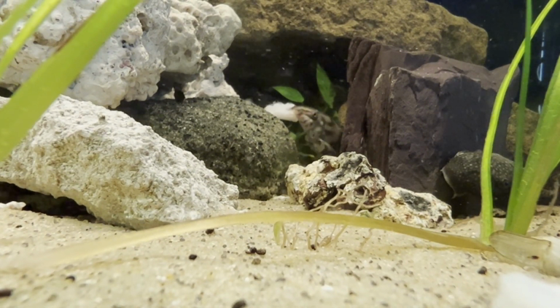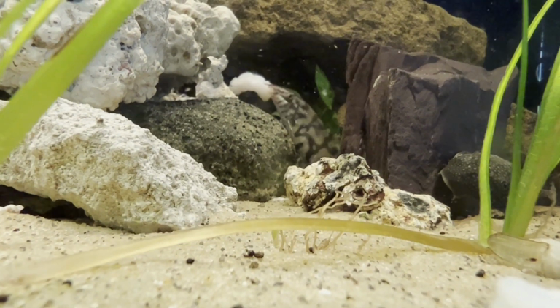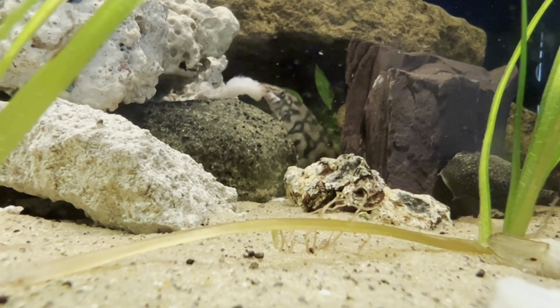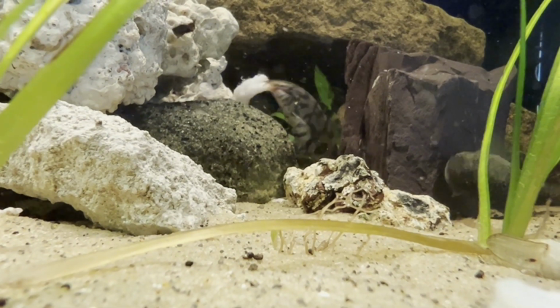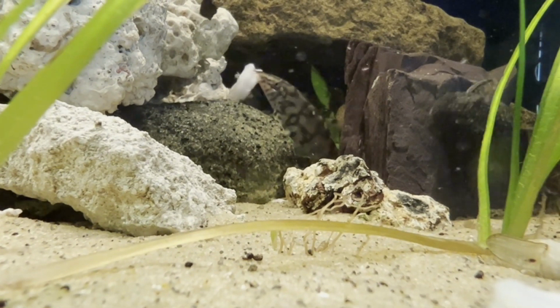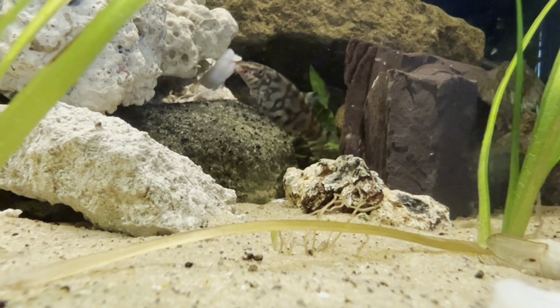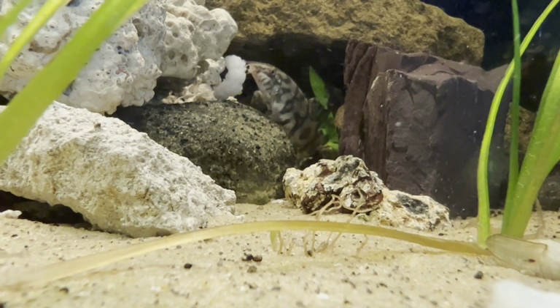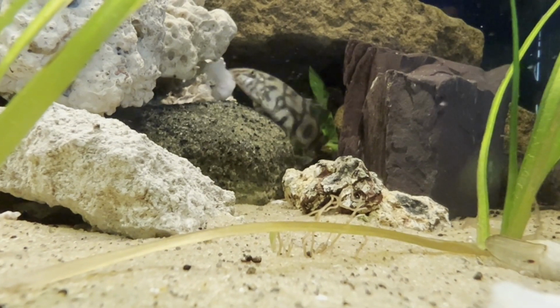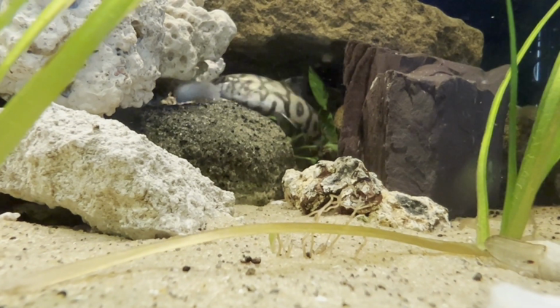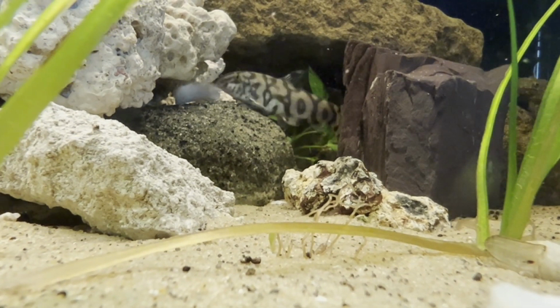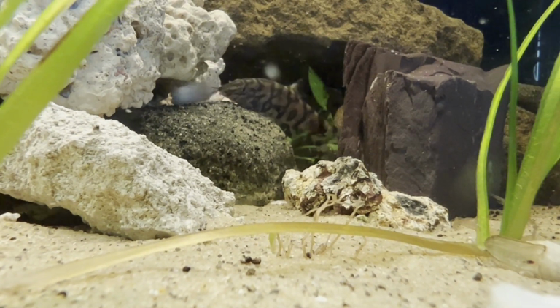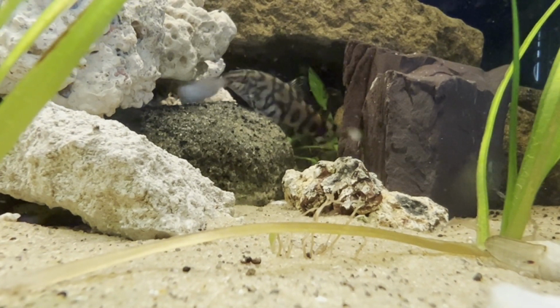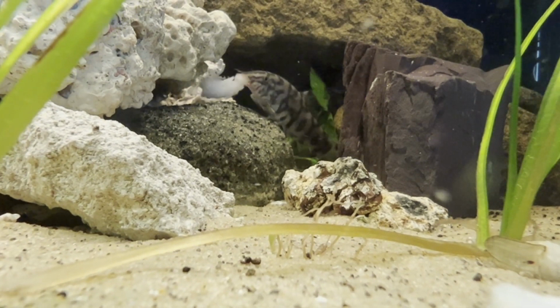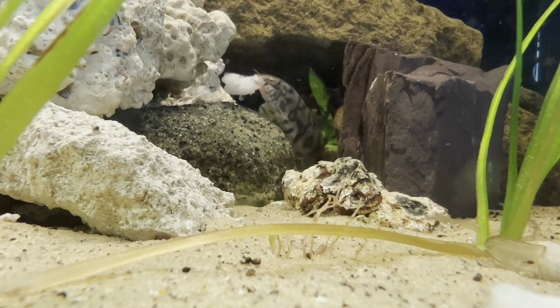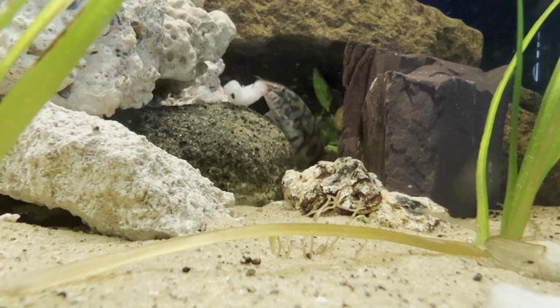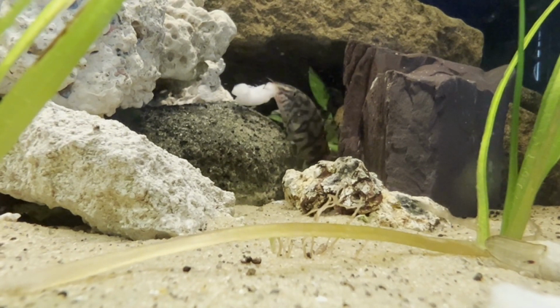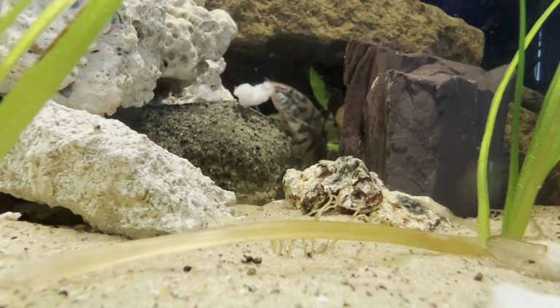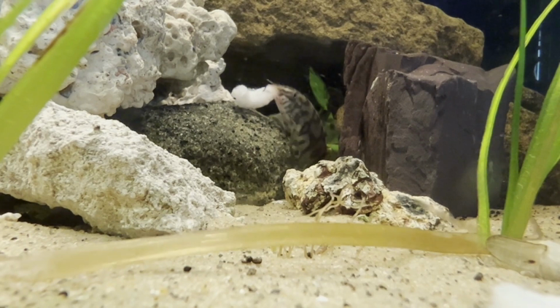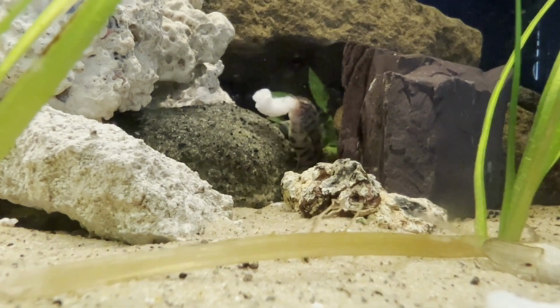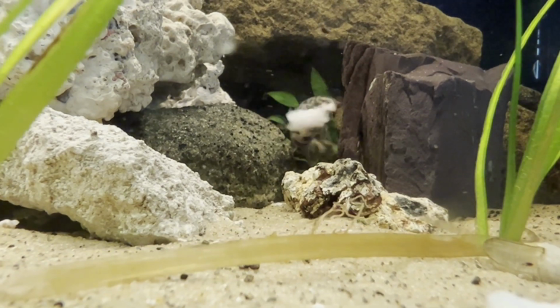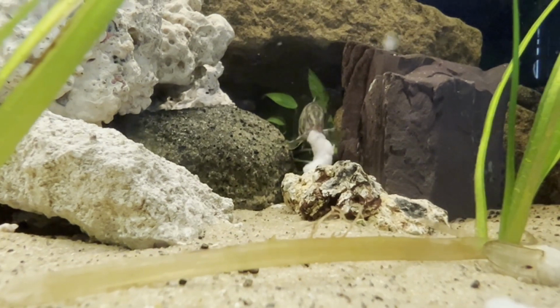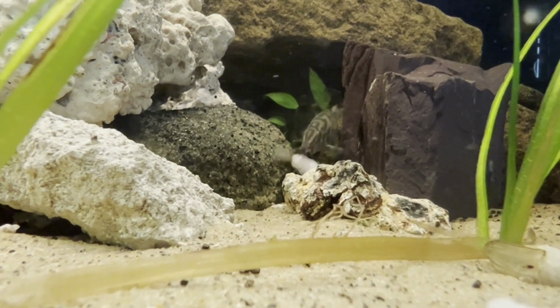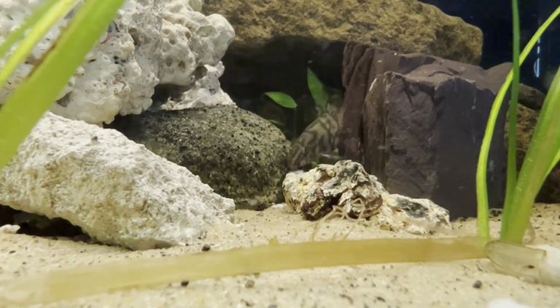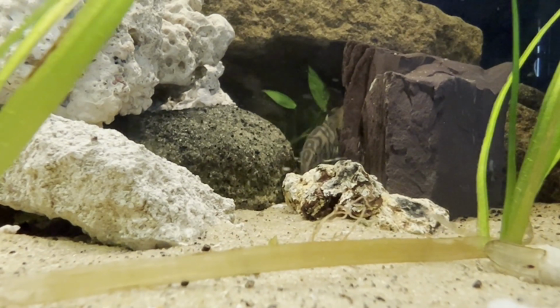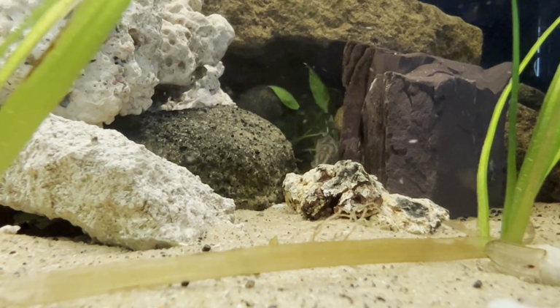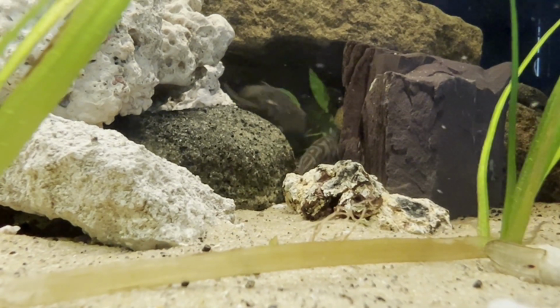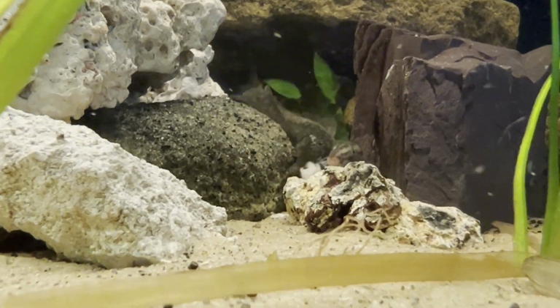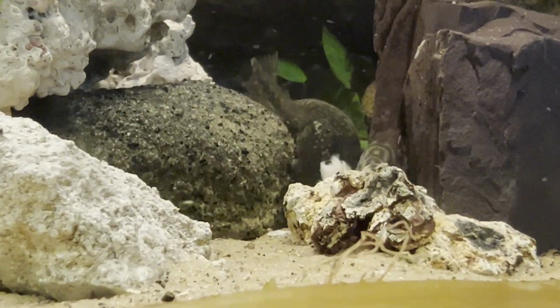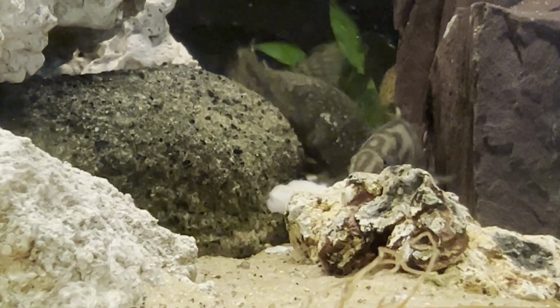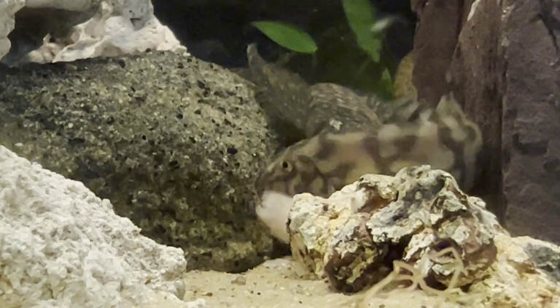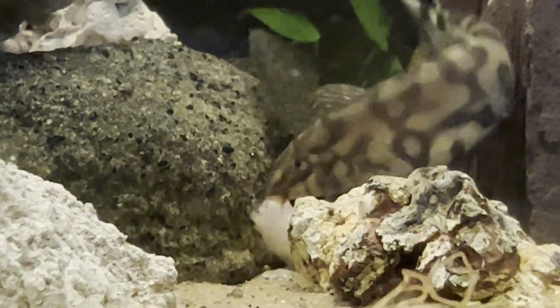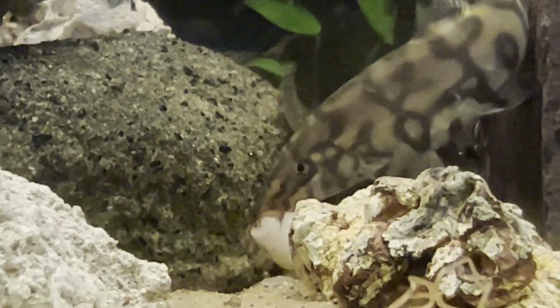In the aquarium trade, specimens labeled as Botia almorhae are often encountered. However, it is important to note that most, if not all, of these specimens appear to be the closely related species Botia lohachata.